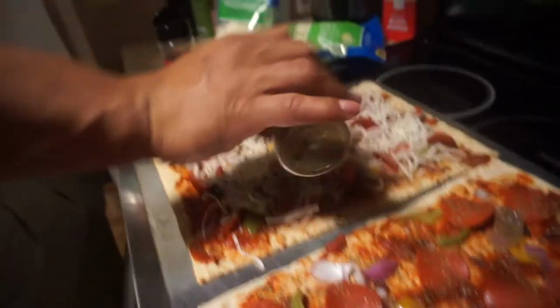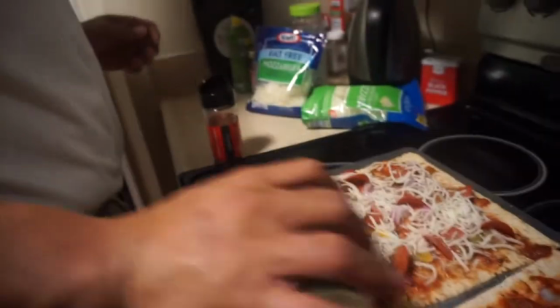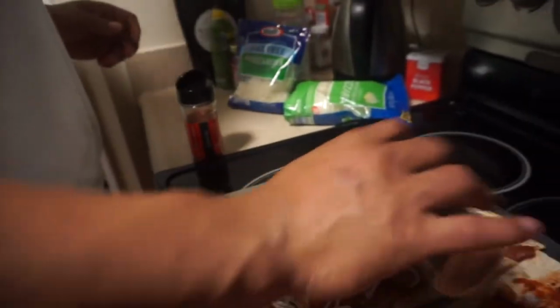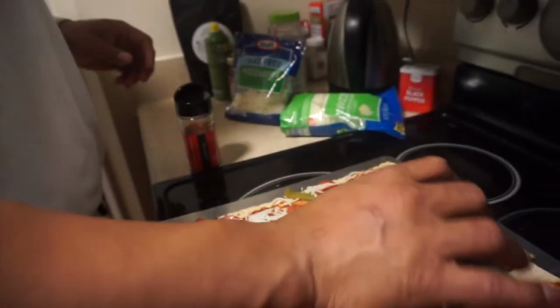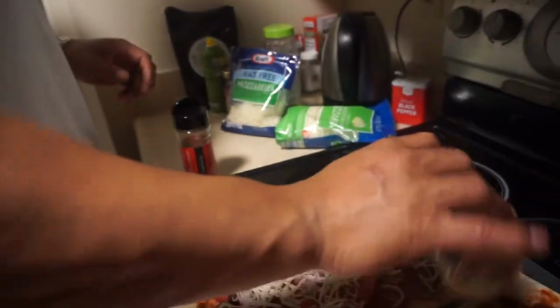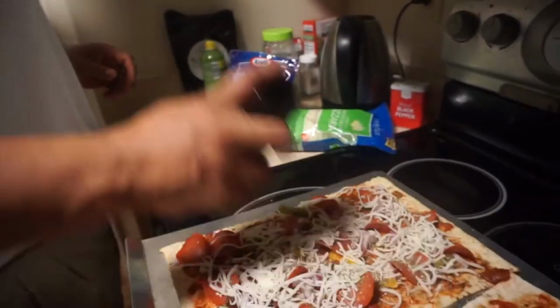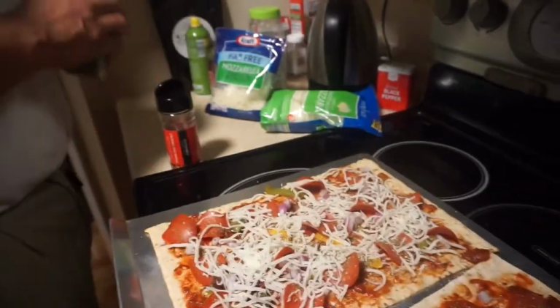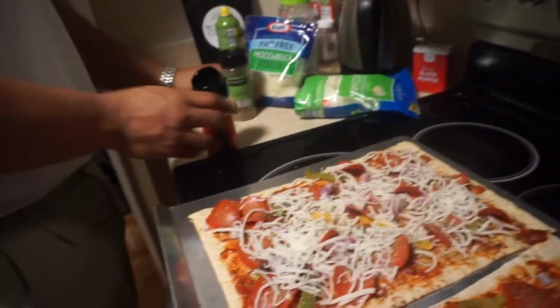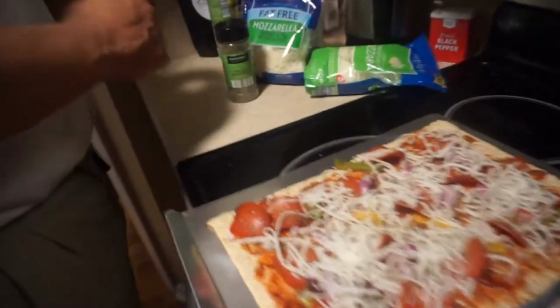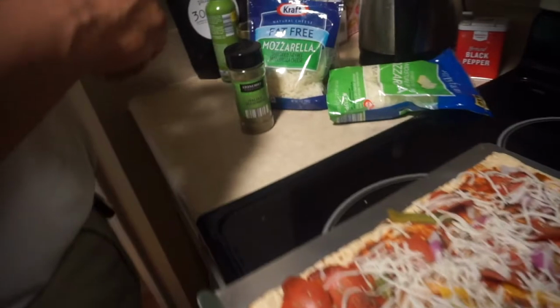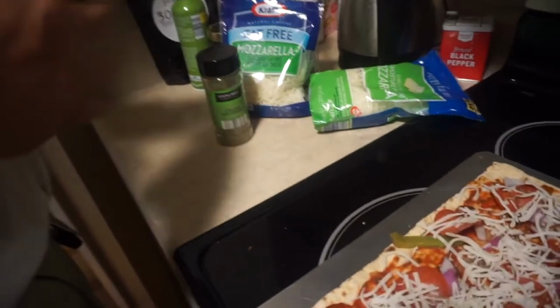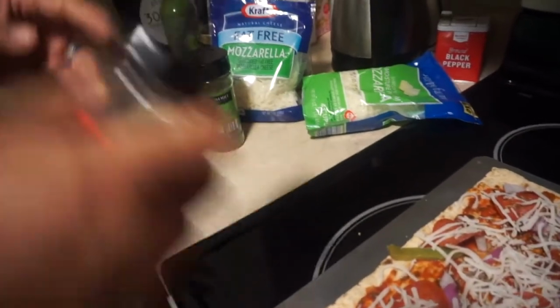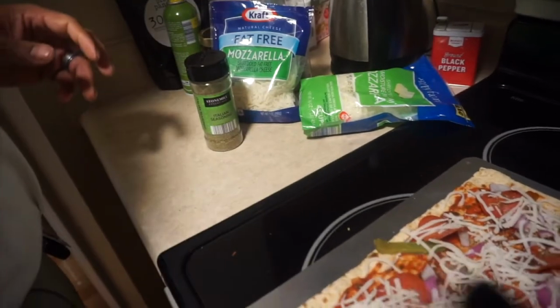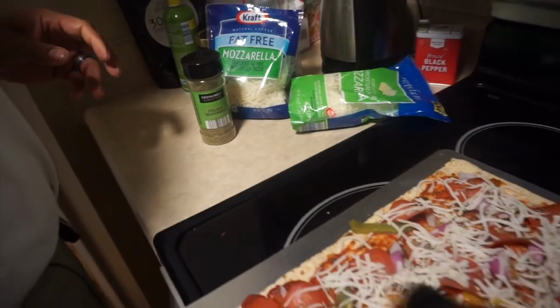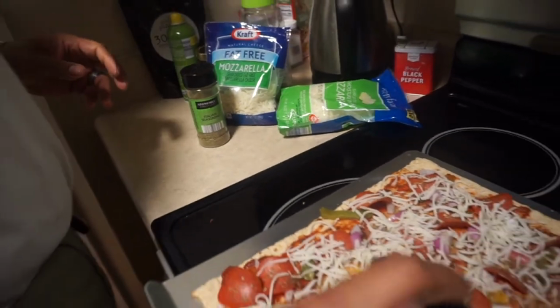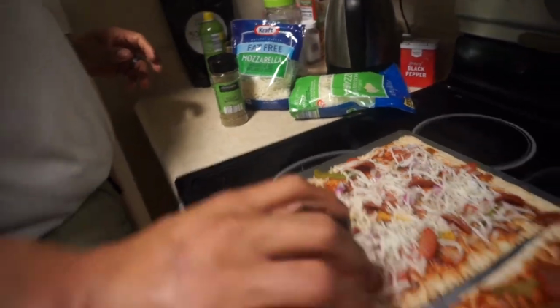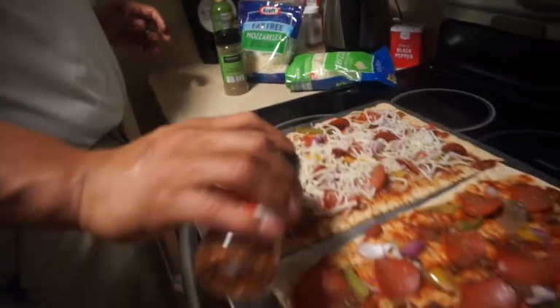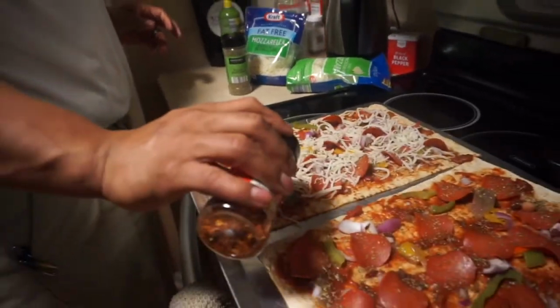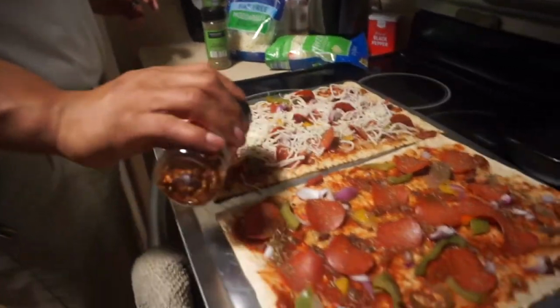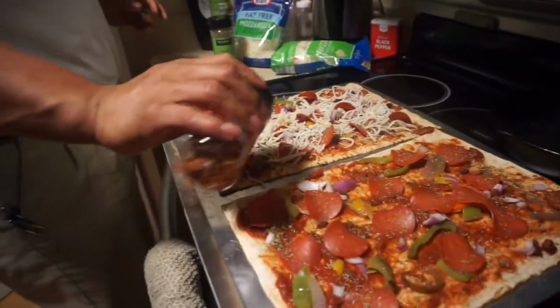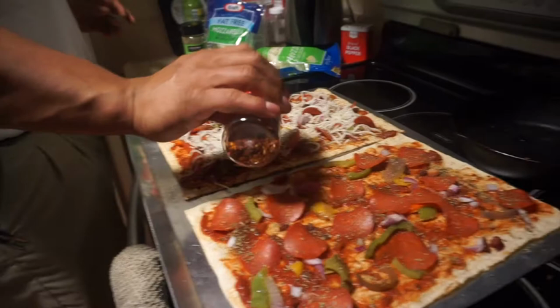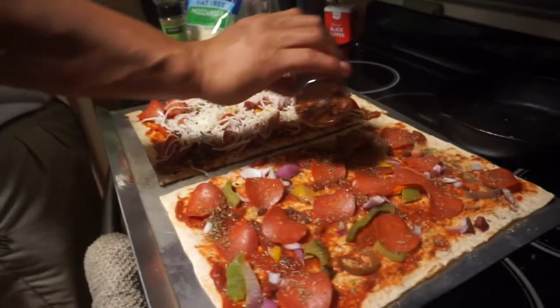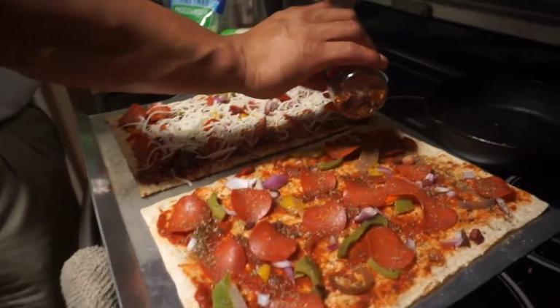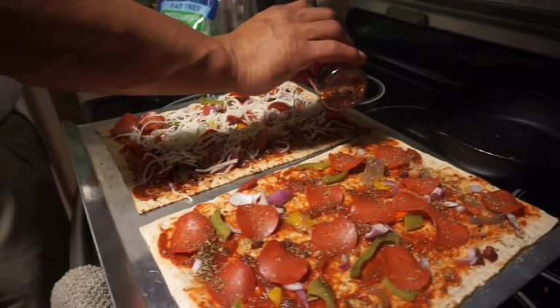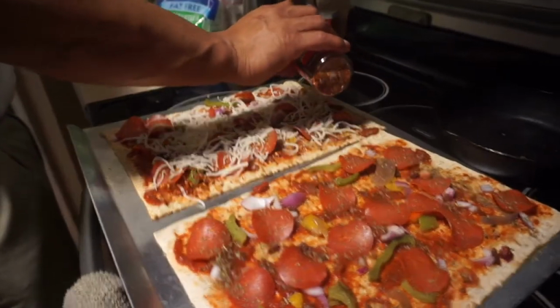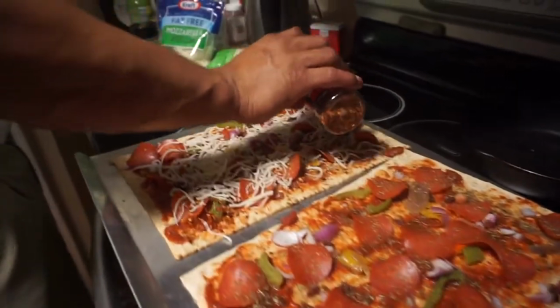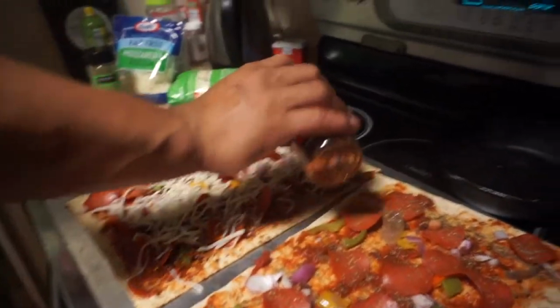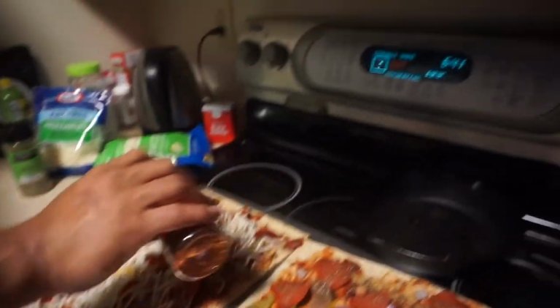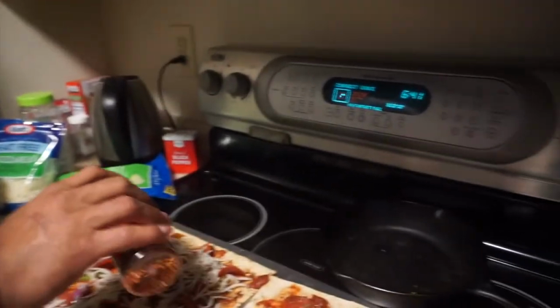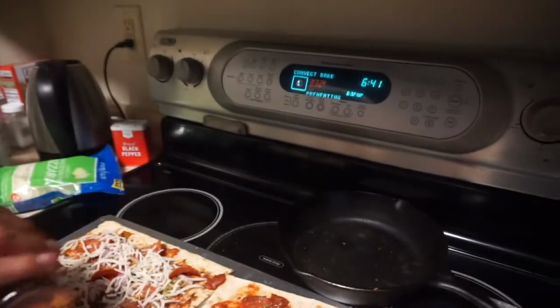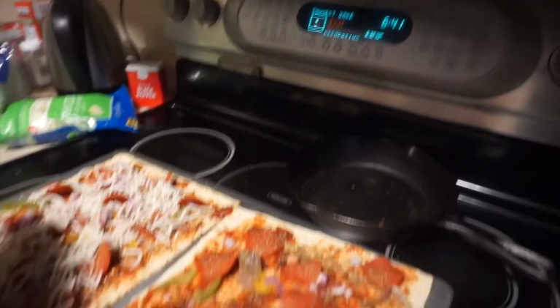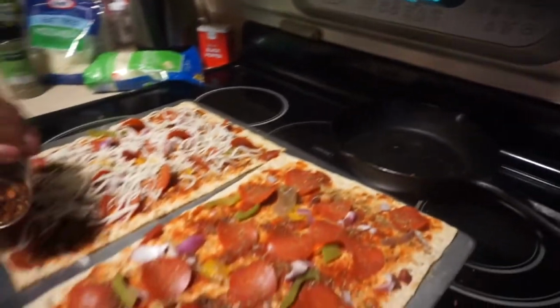And we're doing a mixture of the fat-free mozzarella cheese and the low-moisture mozzarella cheese, and then it'll be going in the oven for about 7 to 10 minutes set on 400 degrees.